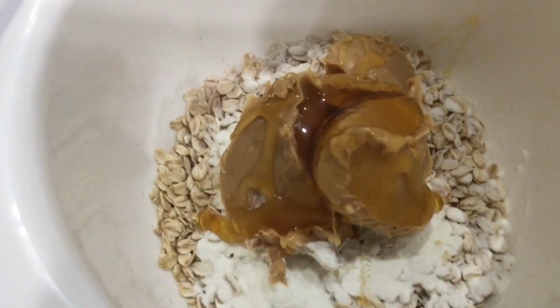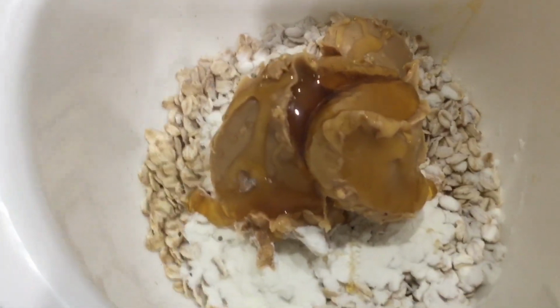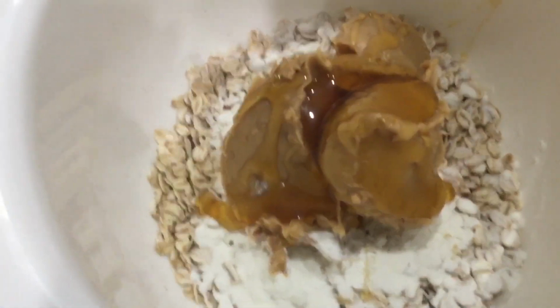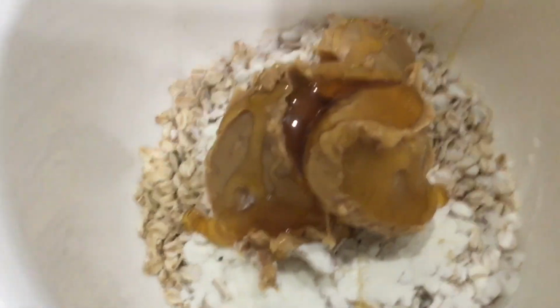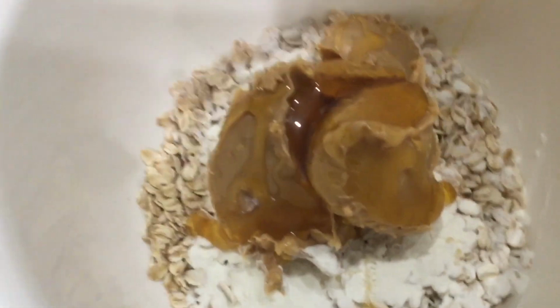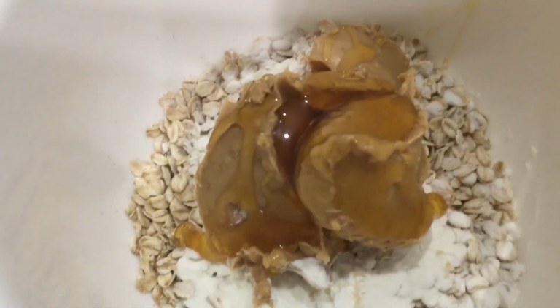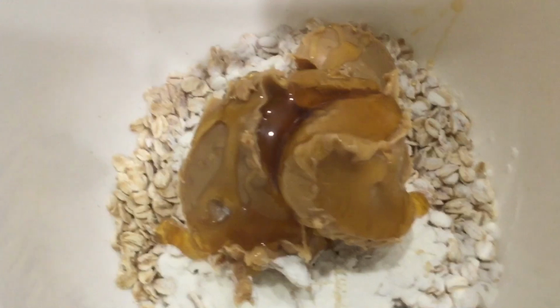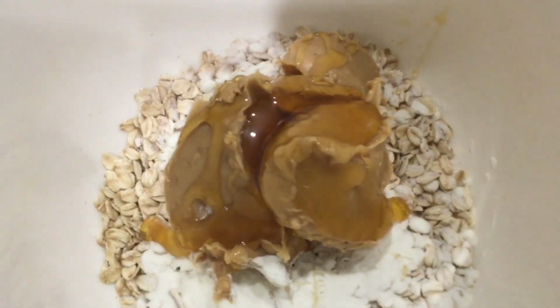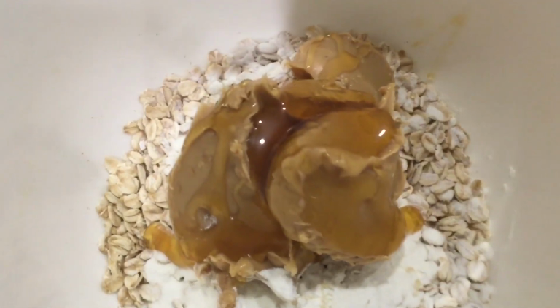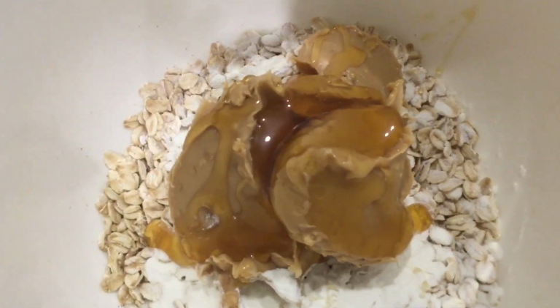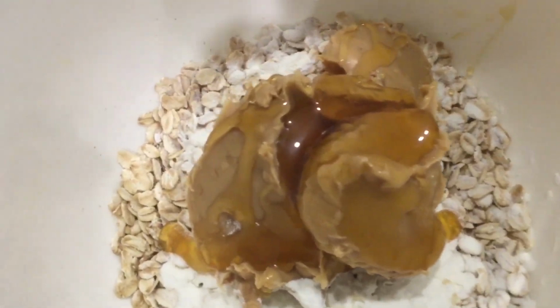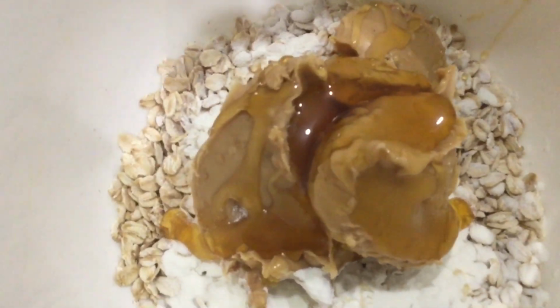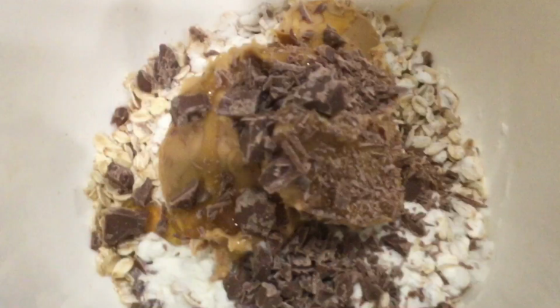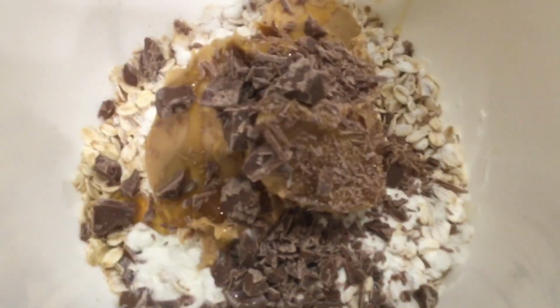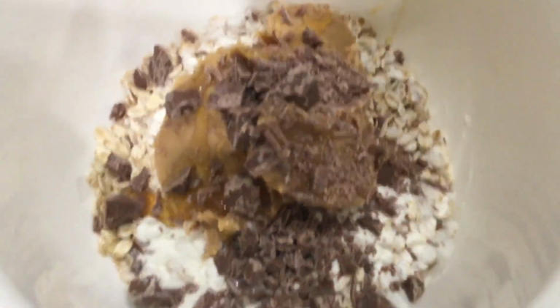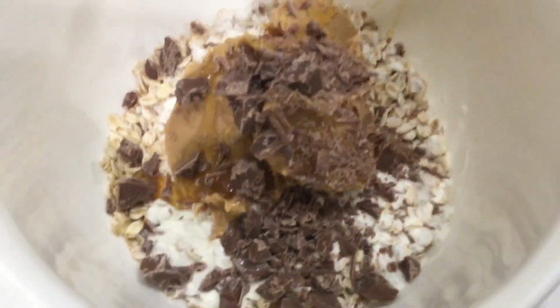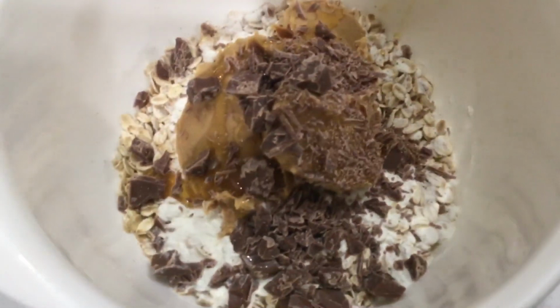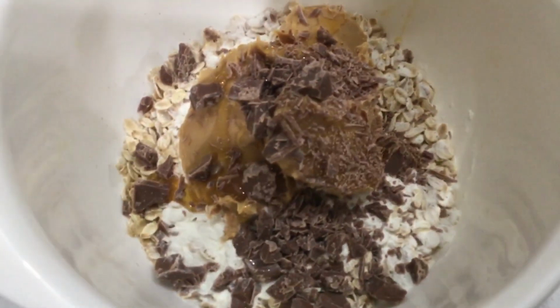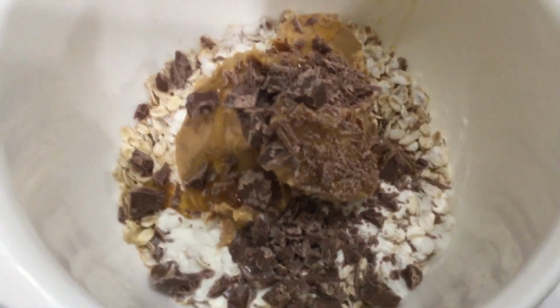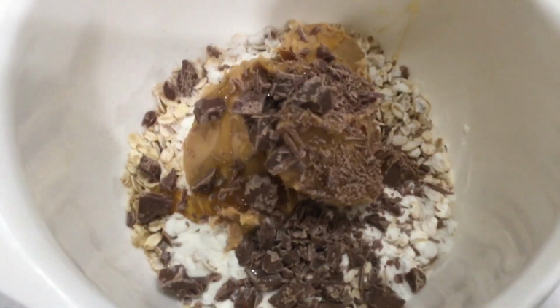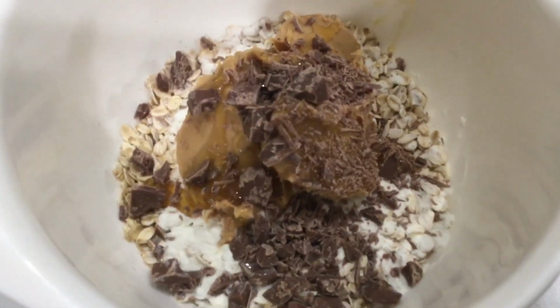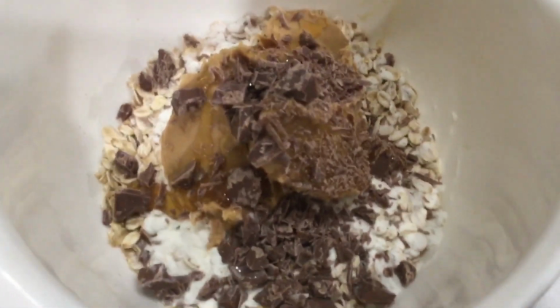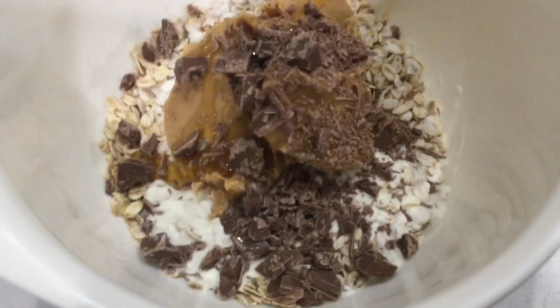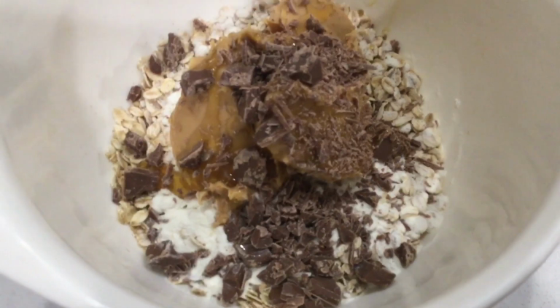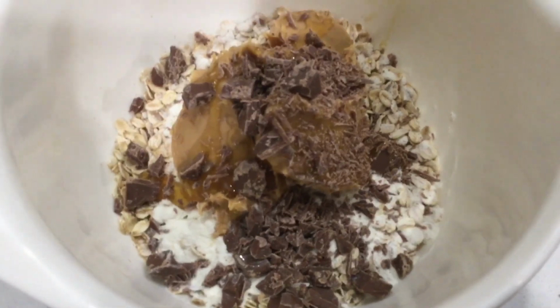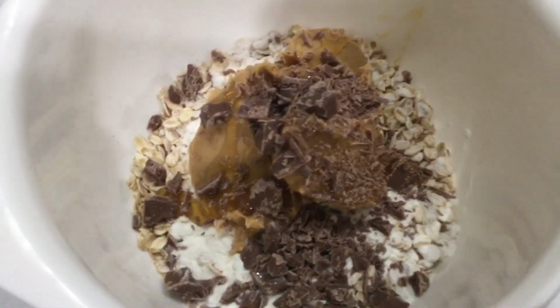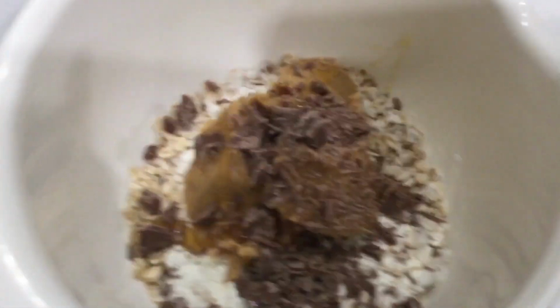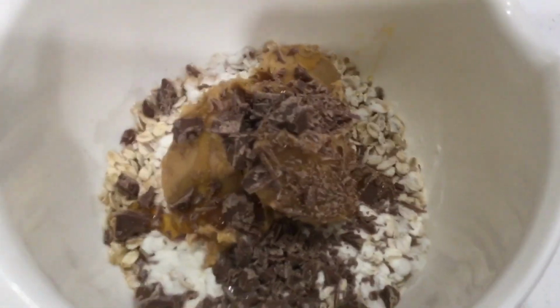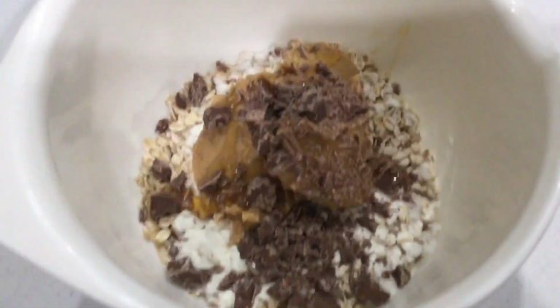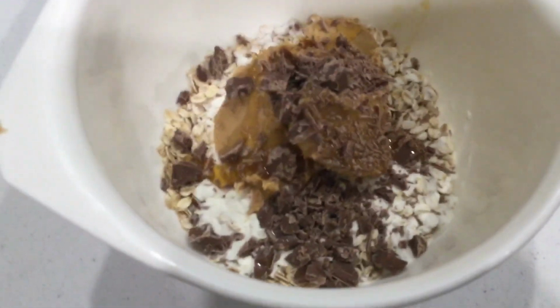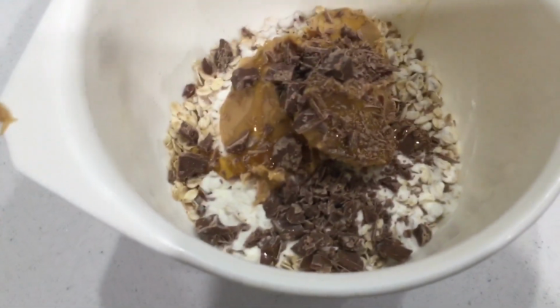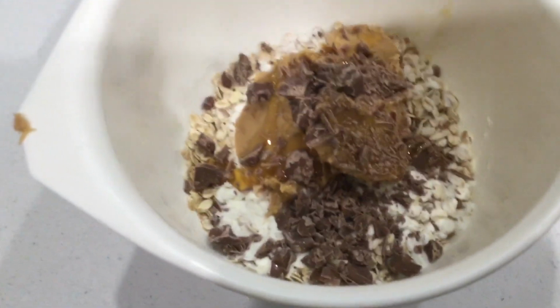Then add two tablespoons of honey. Then finally some chocolate chunks. Now mix it up and roll it into balls.